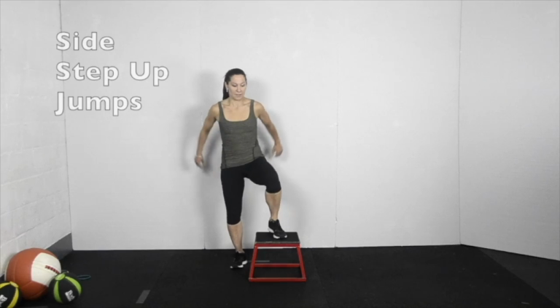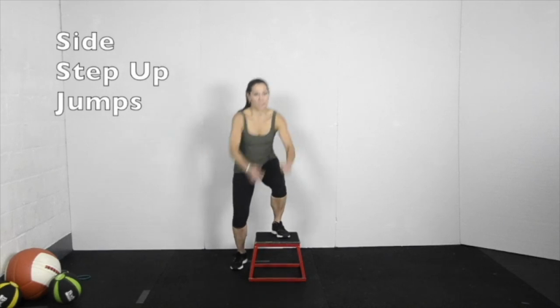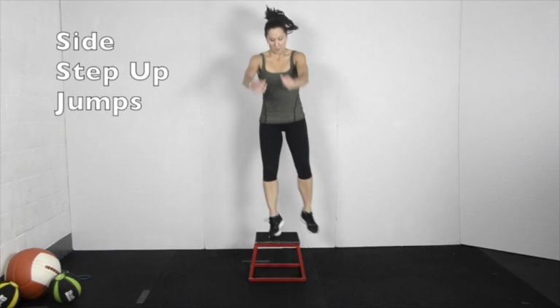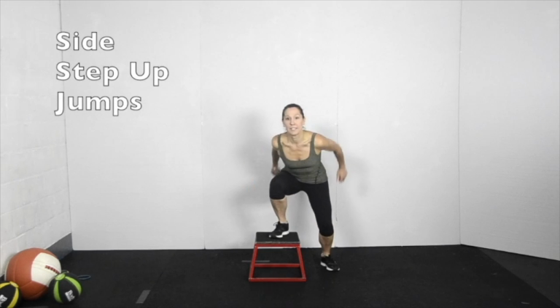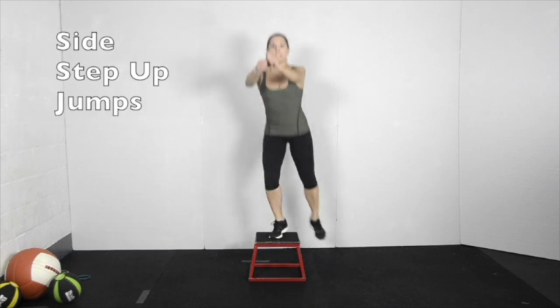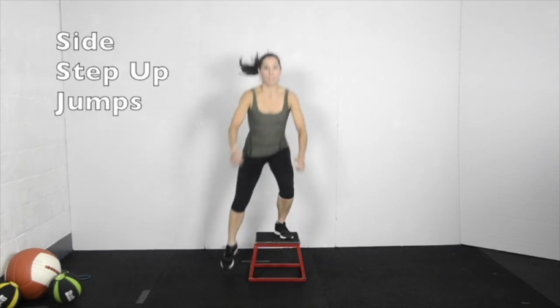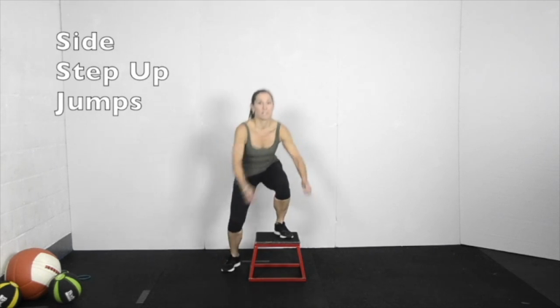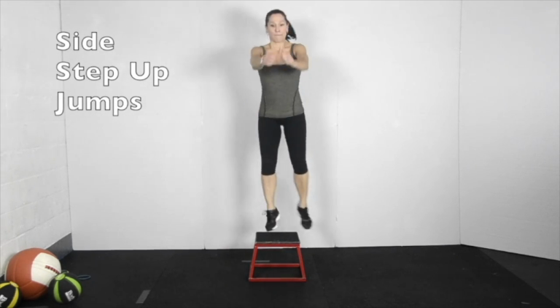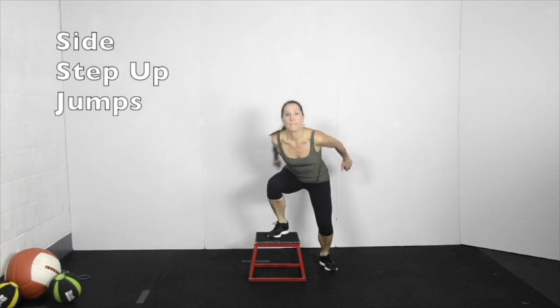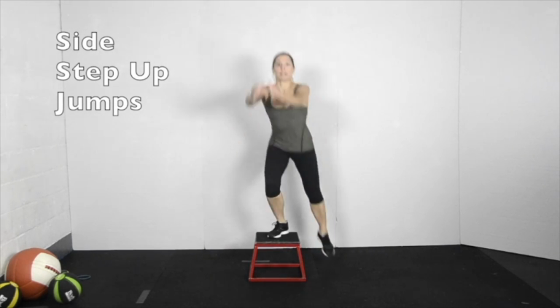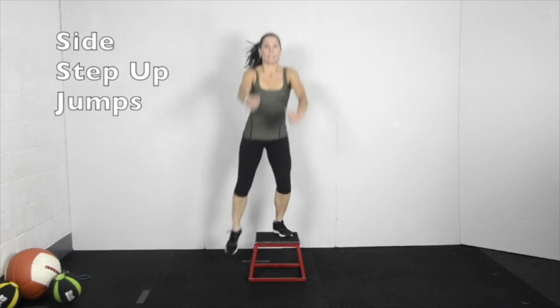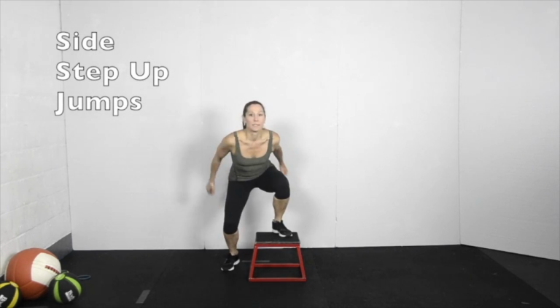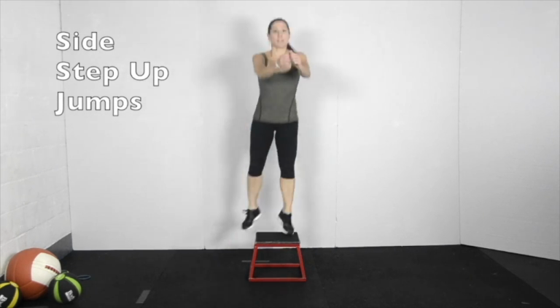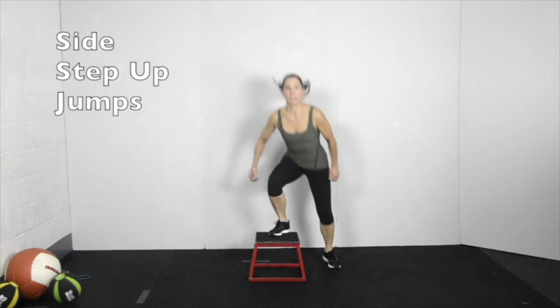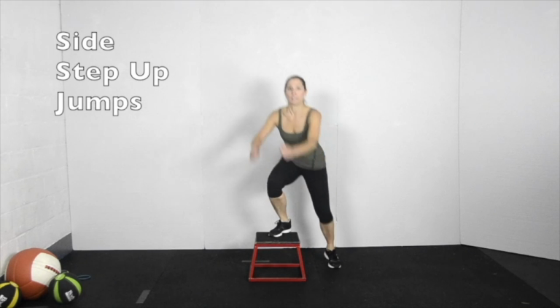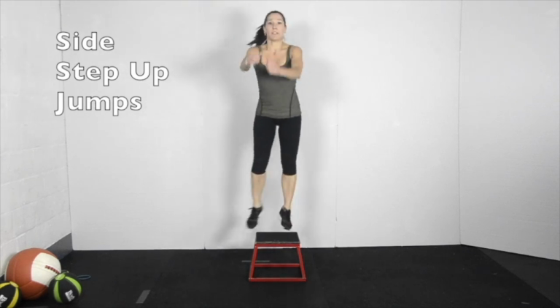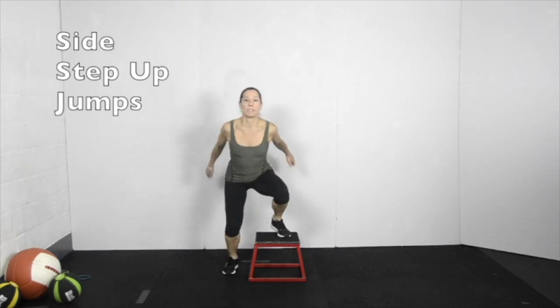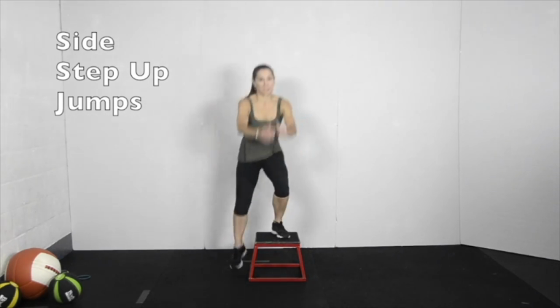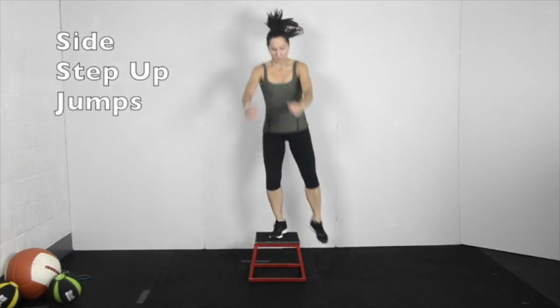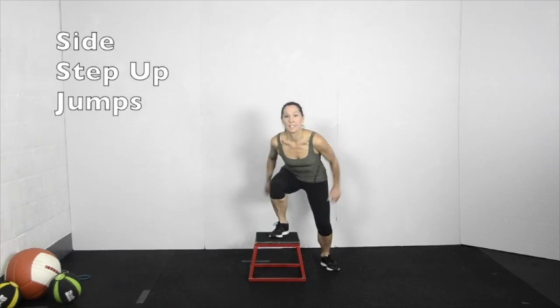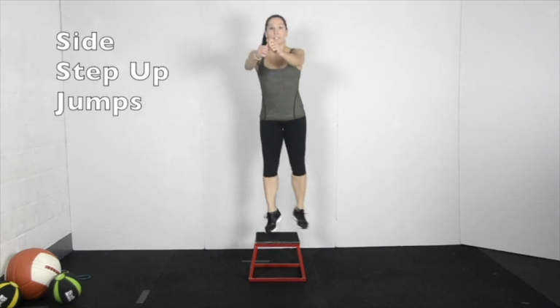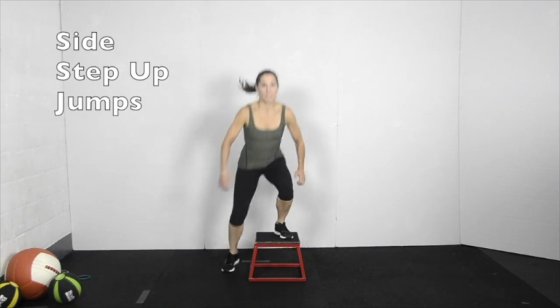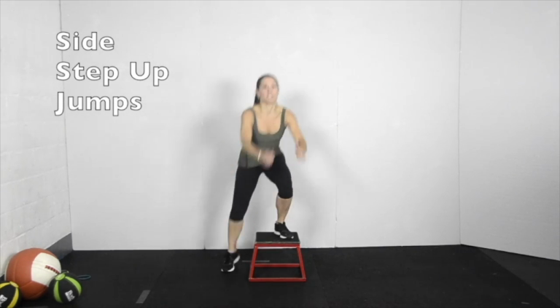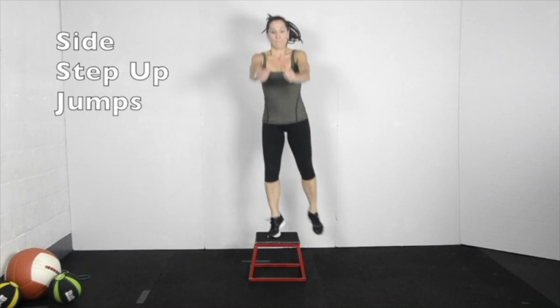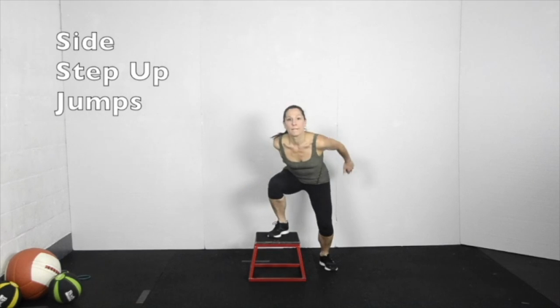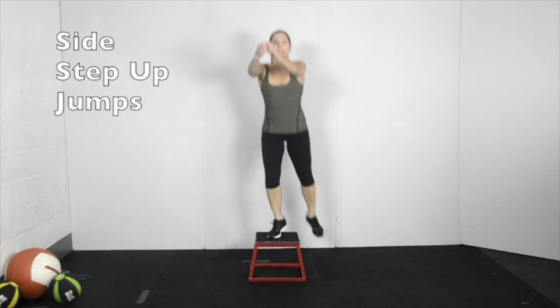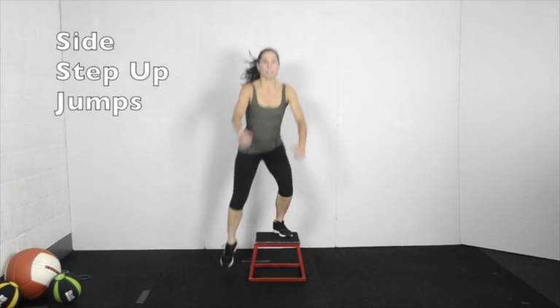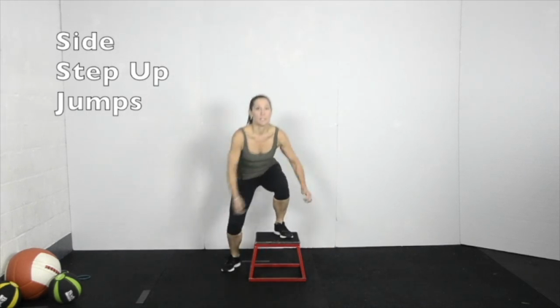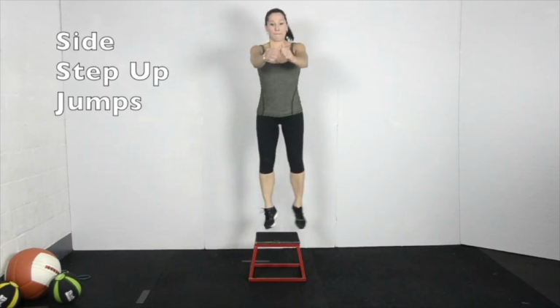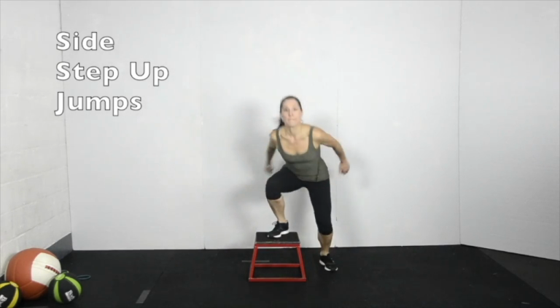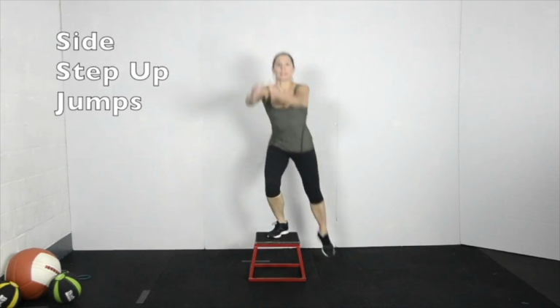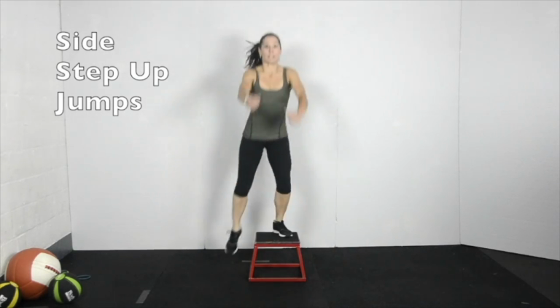With one foot on top of the box, push up and straighten both legs in the air. Land on the box on the opposite foot and immediately touch down to the floor. Alternate side to side. Use a double arm swing to maximize the jump height. Keep the pace quick and the landings light.